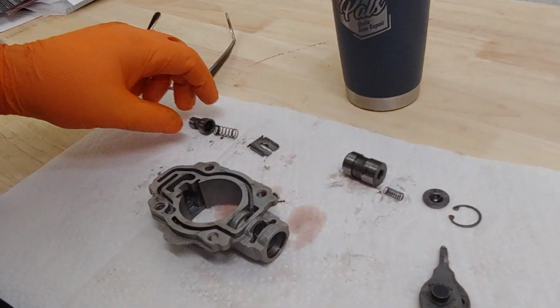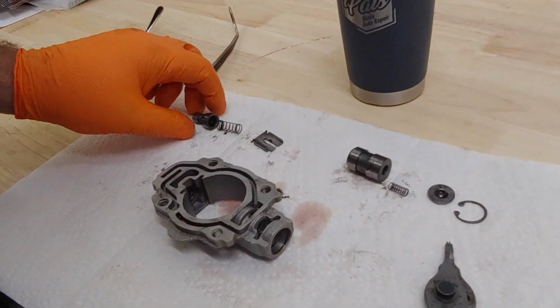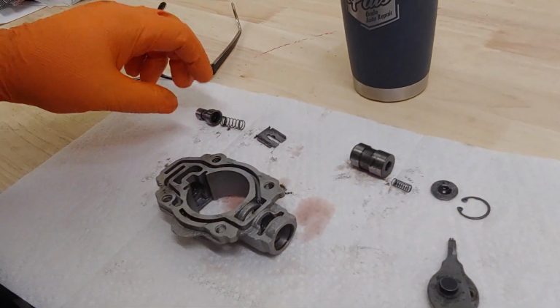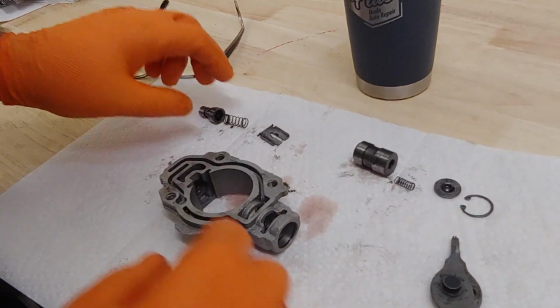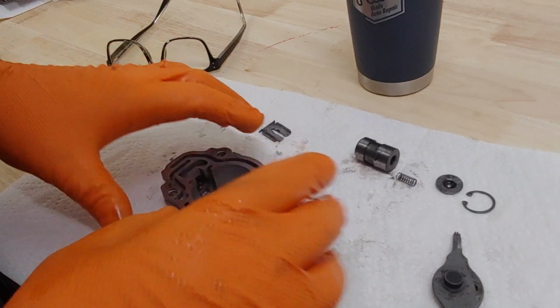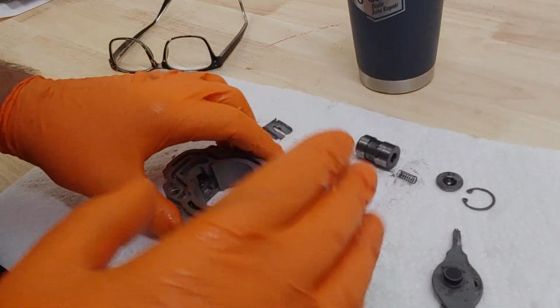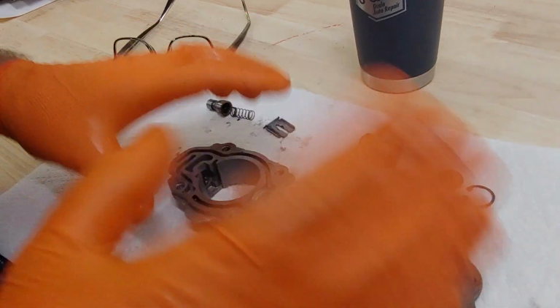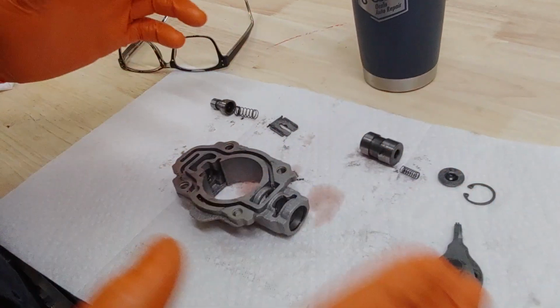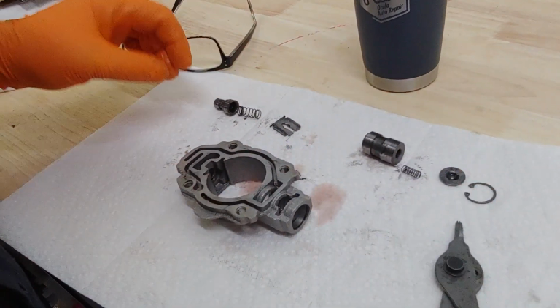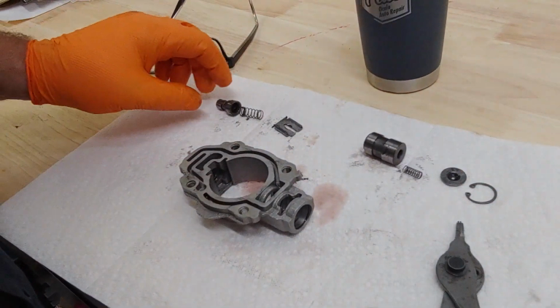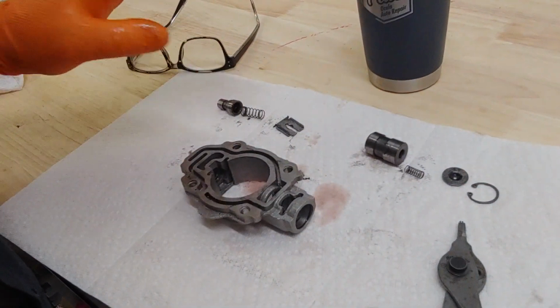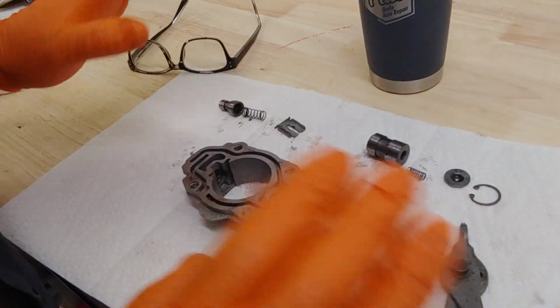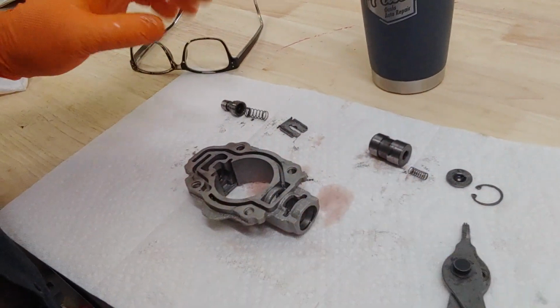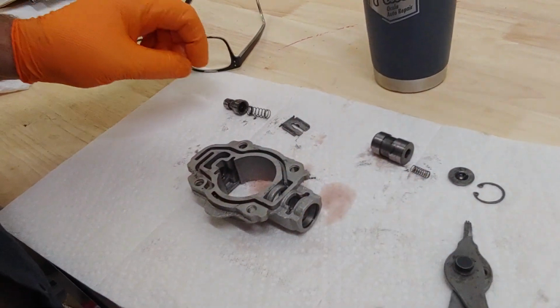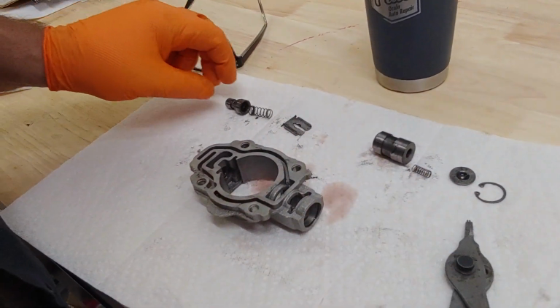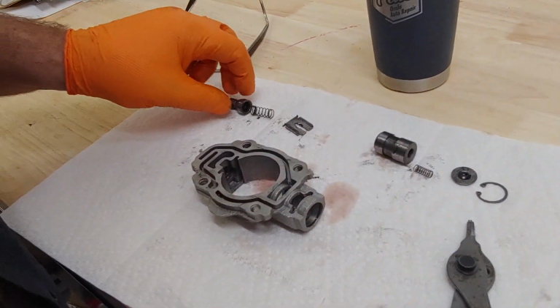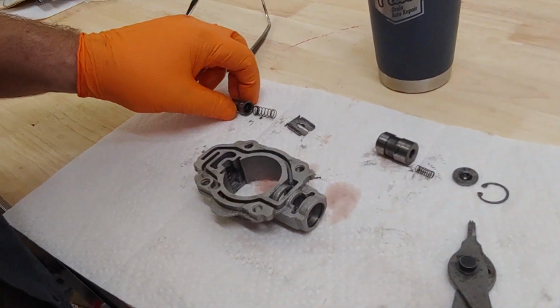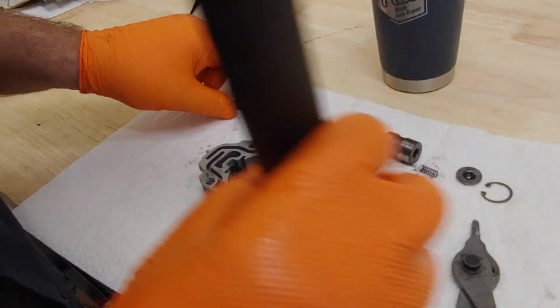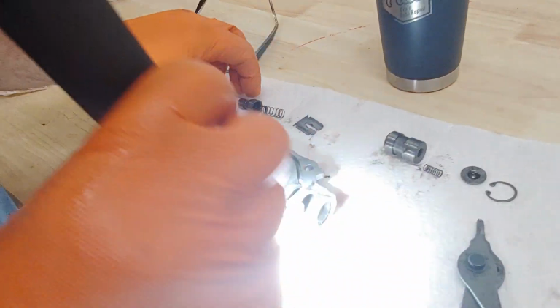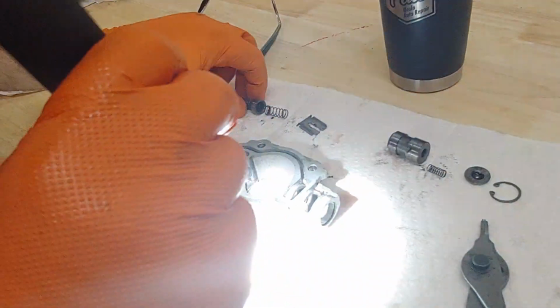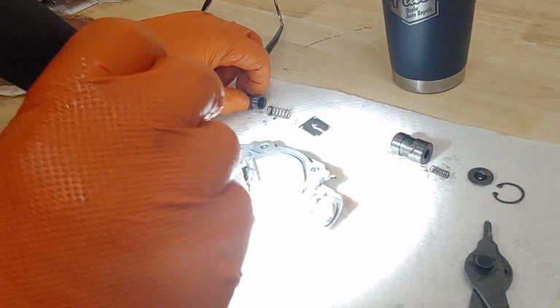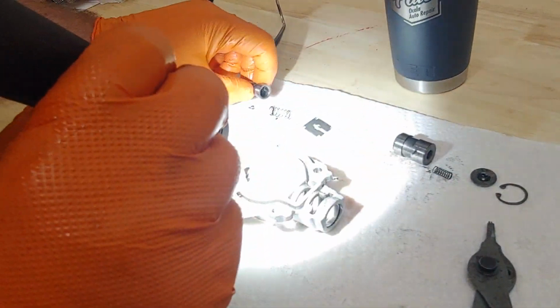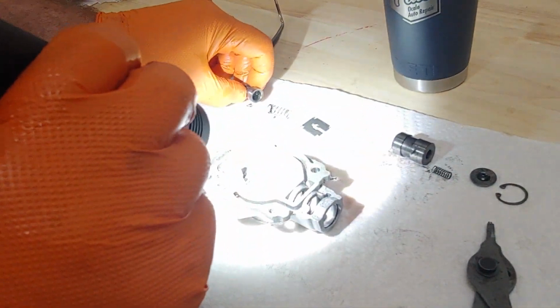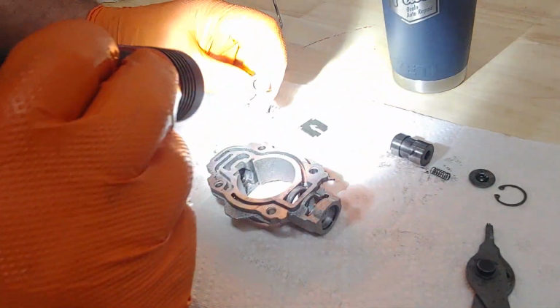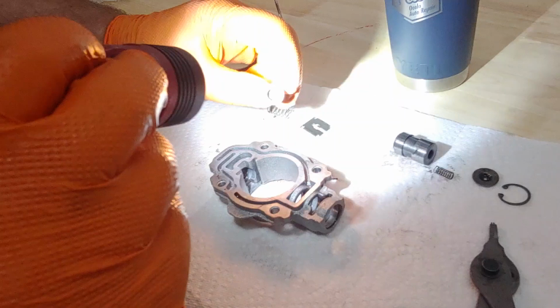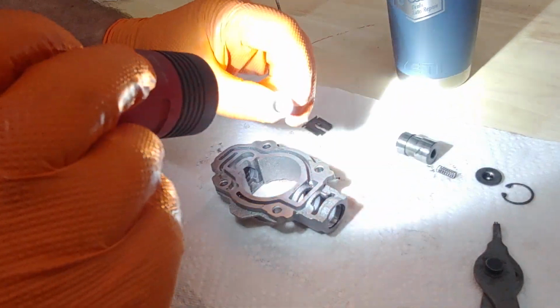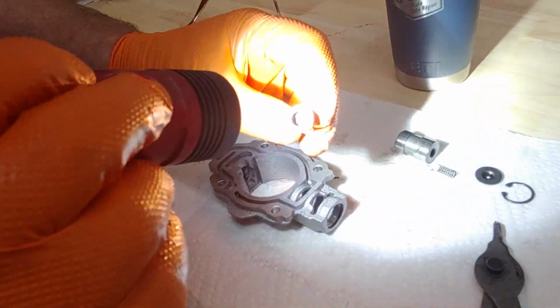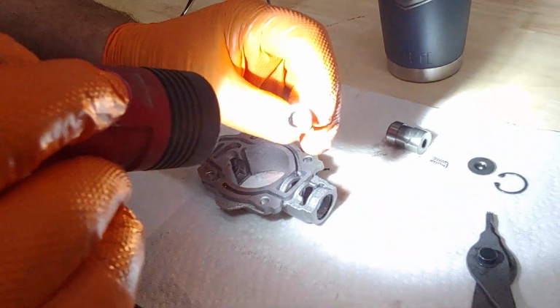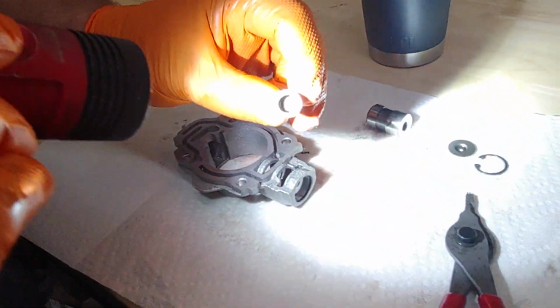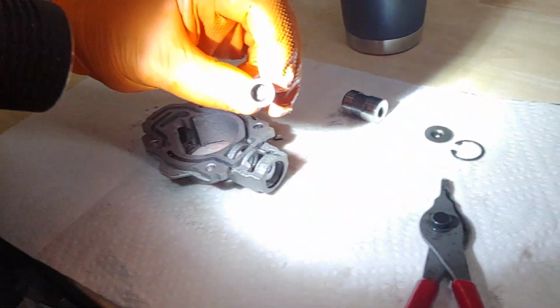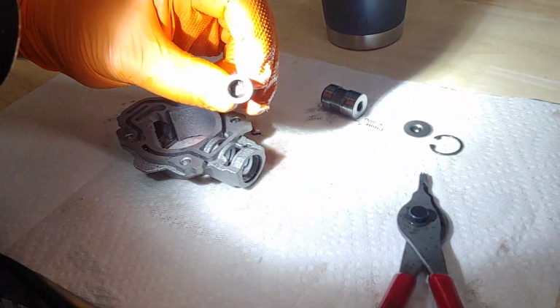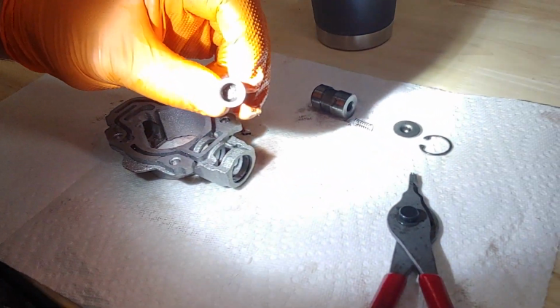Inside the governor, you want your fluids absolutely clean in a transmission. Well, inside this governor, I found it's full of a lot of debris.